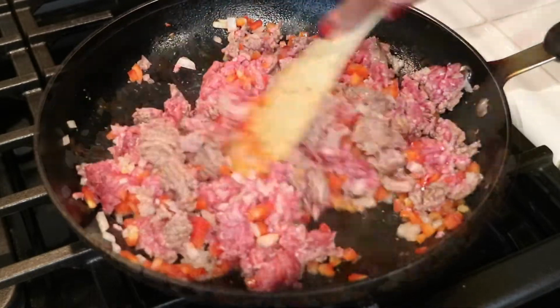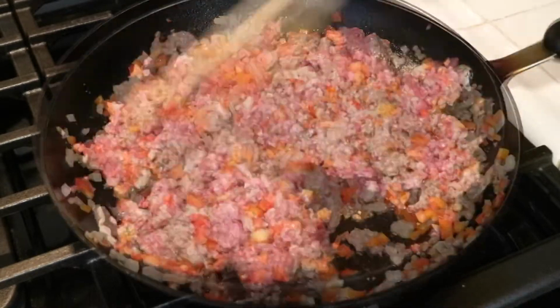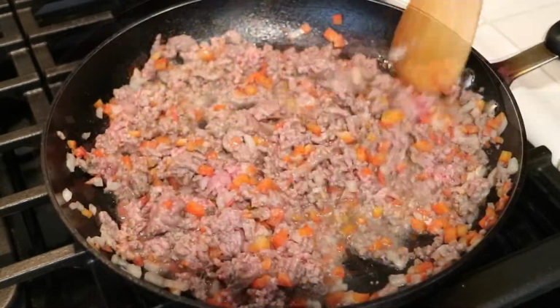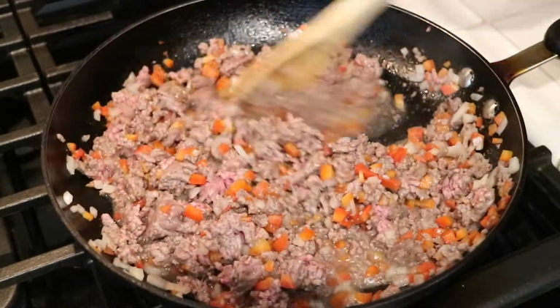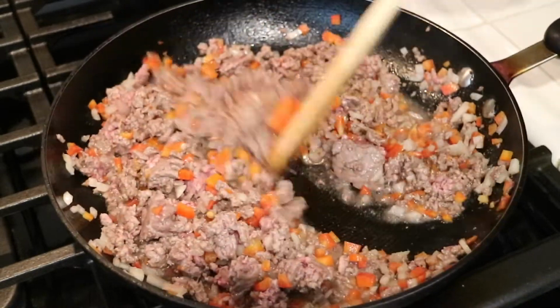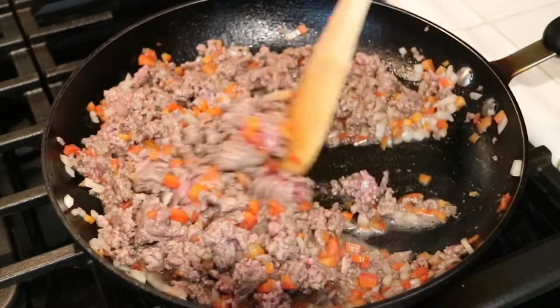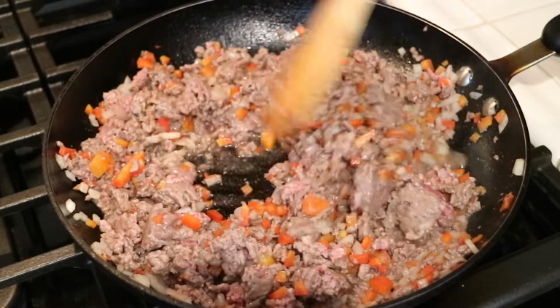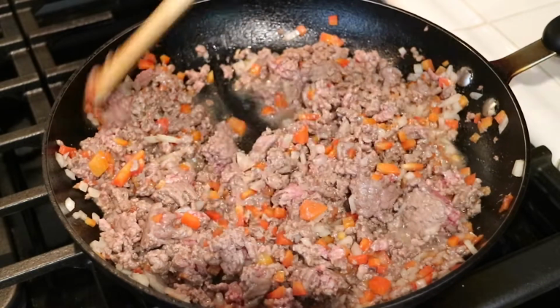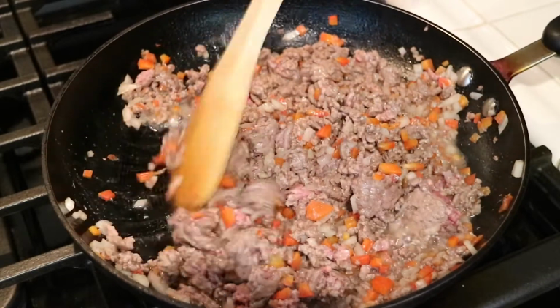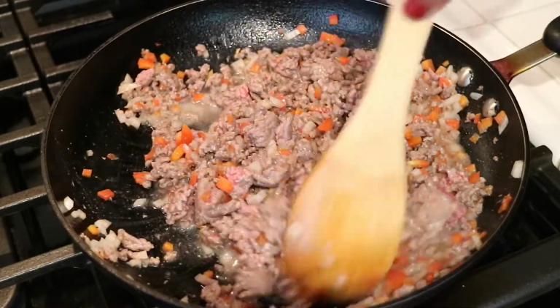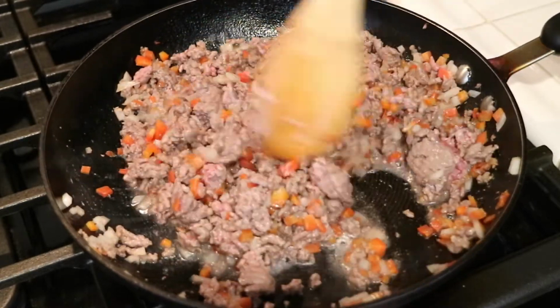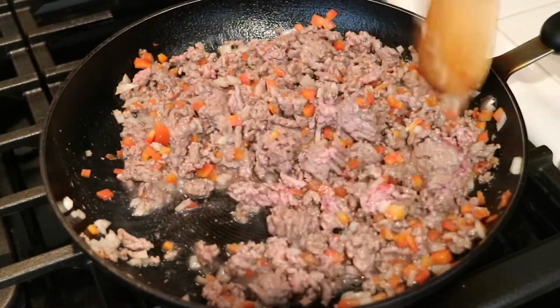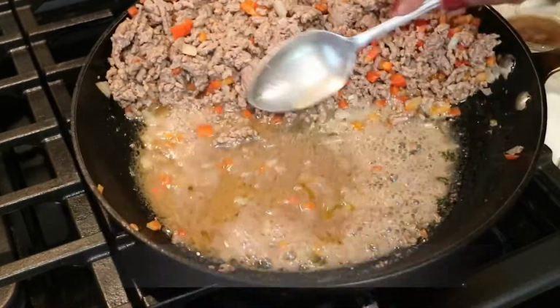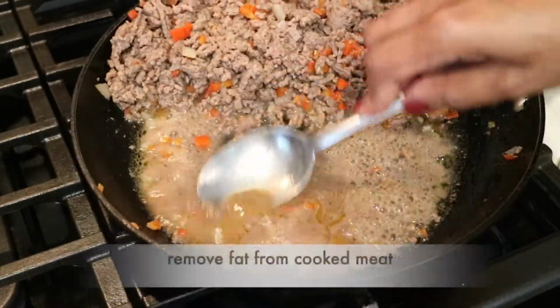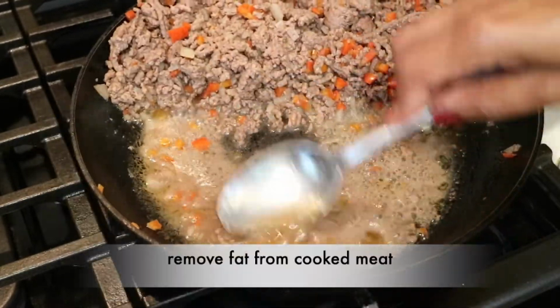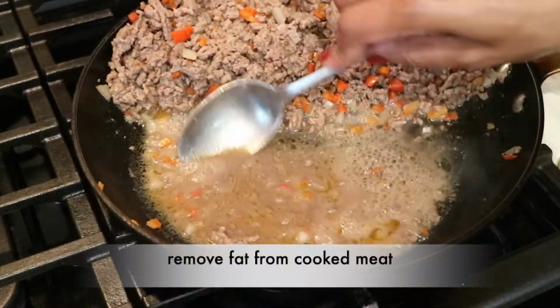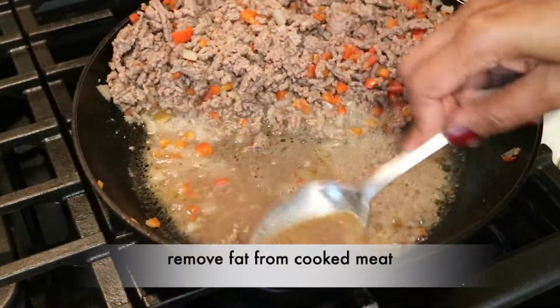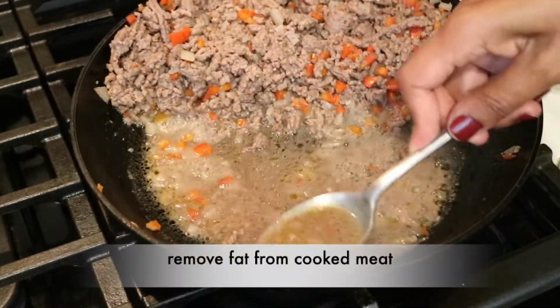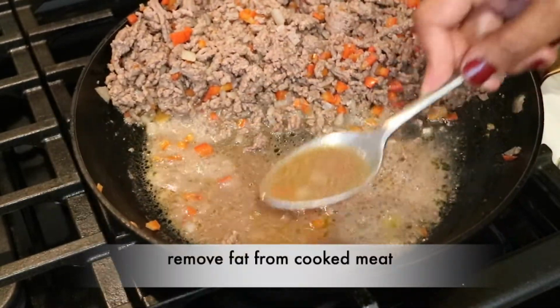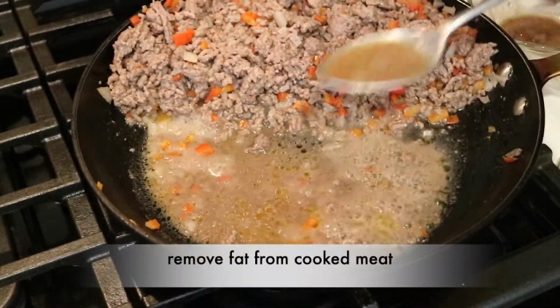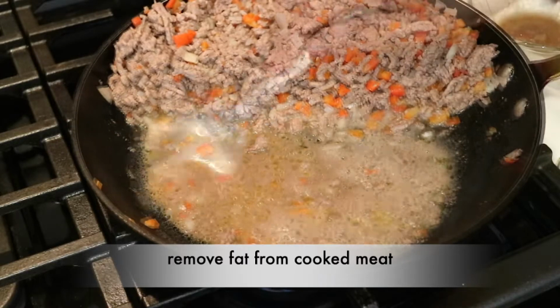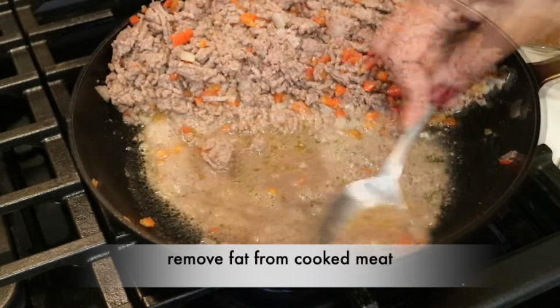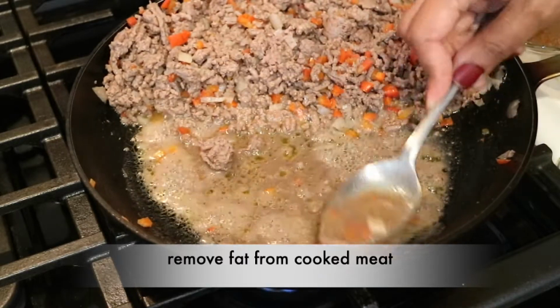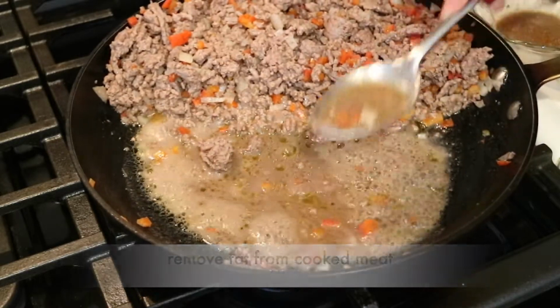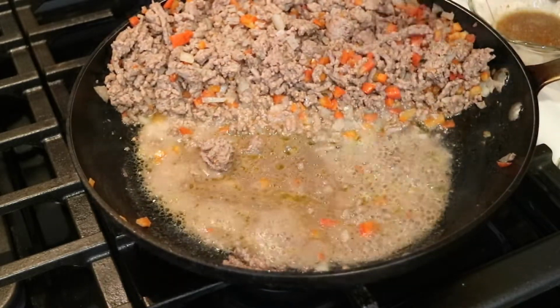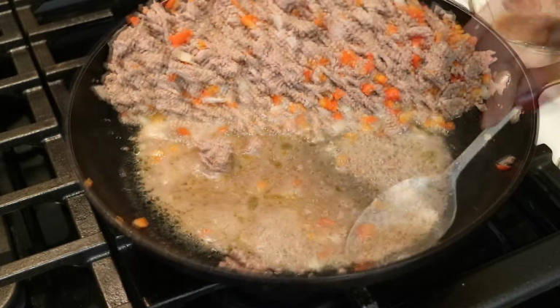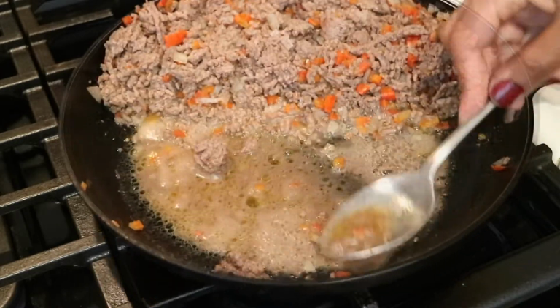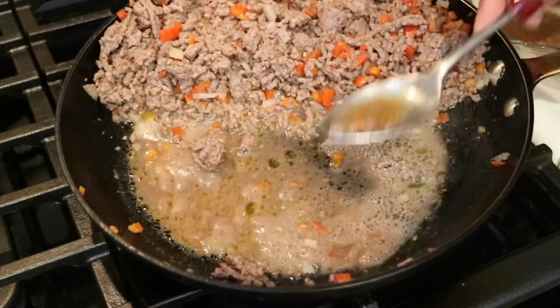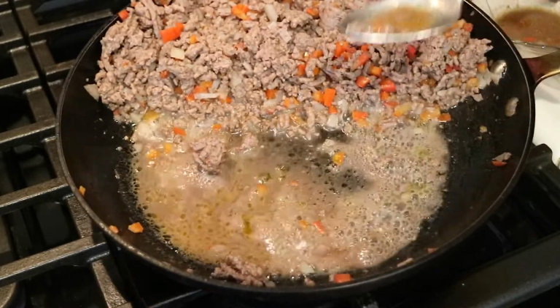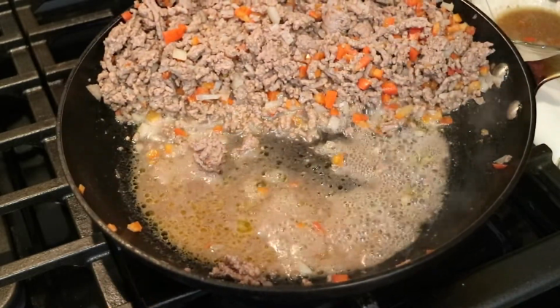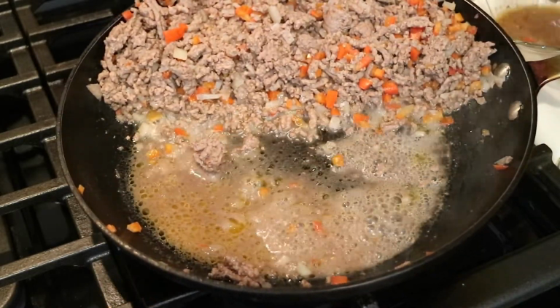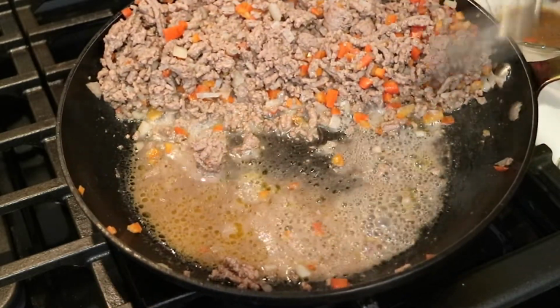I probably should have mentioned earlier to use some ground beef that is very lean with very little fat. This isn't a whole lot of fat, but just in case, grab a spoon and spoon it out.